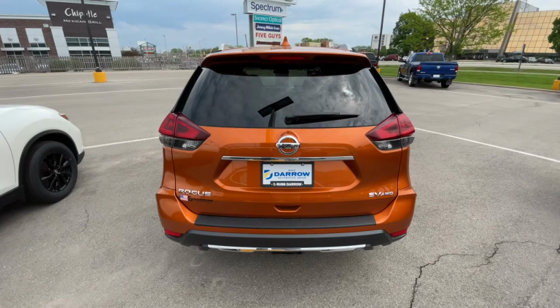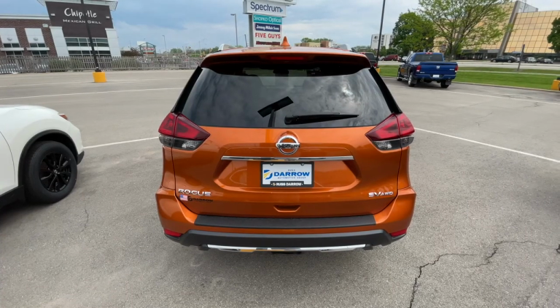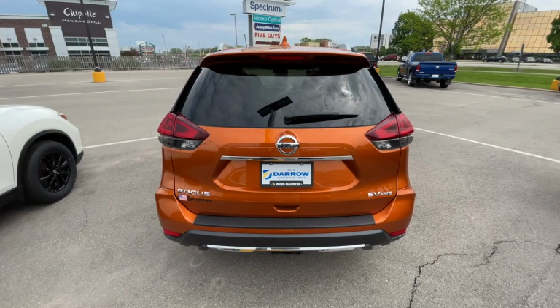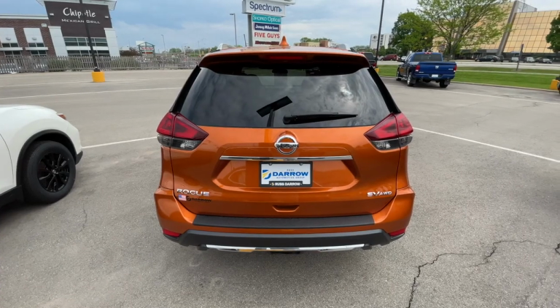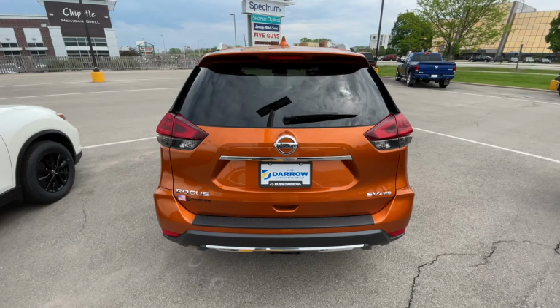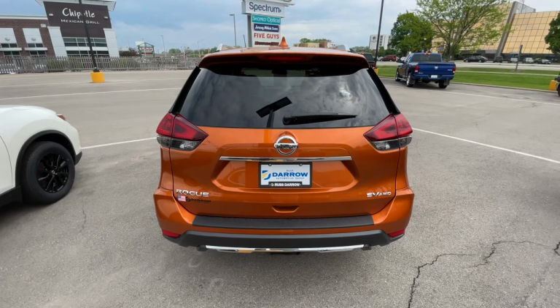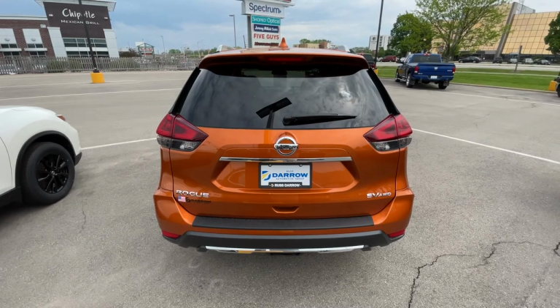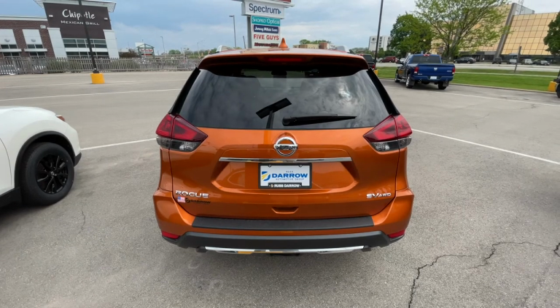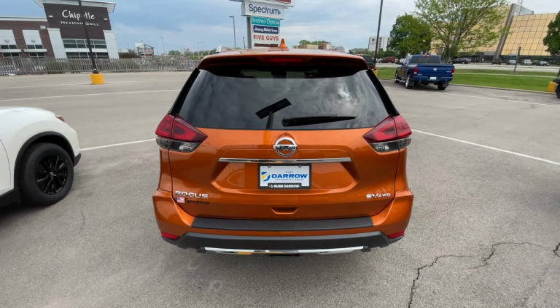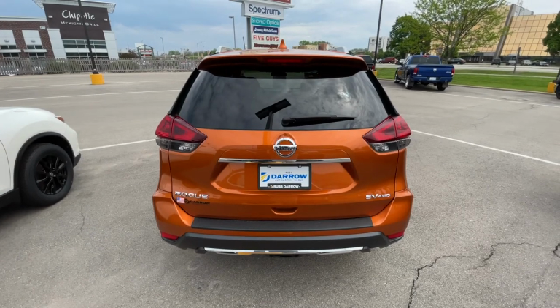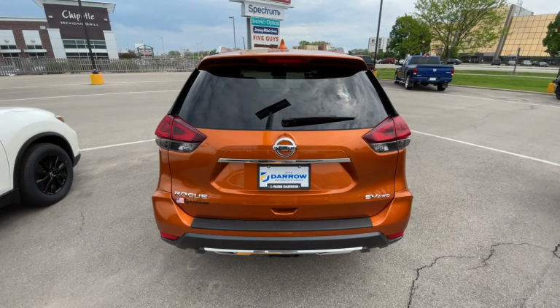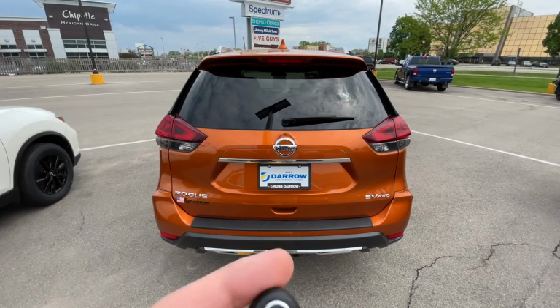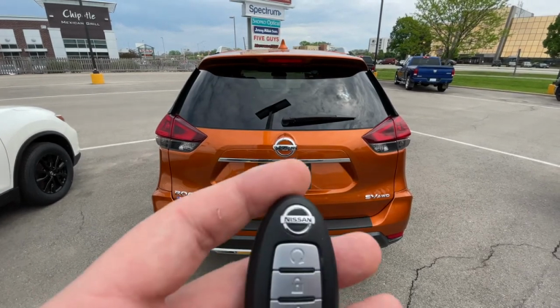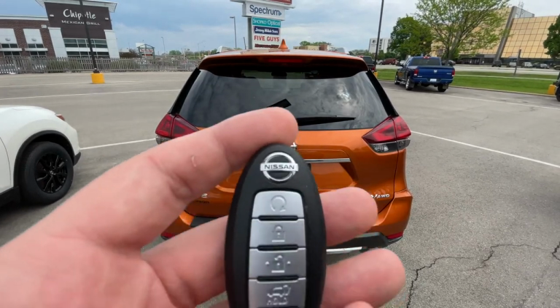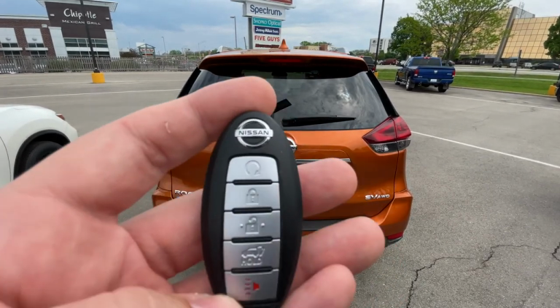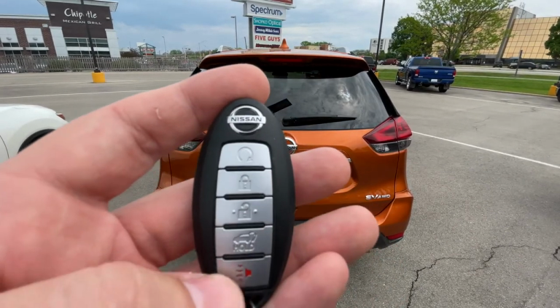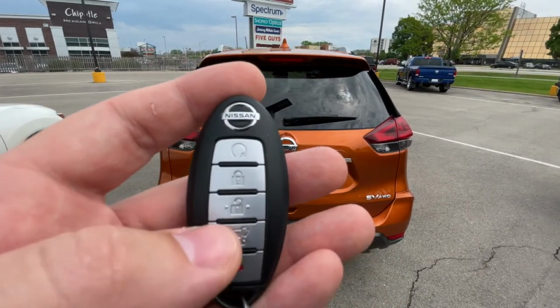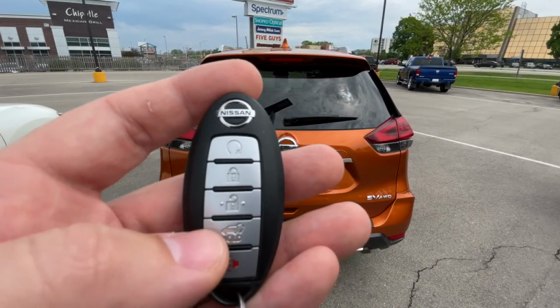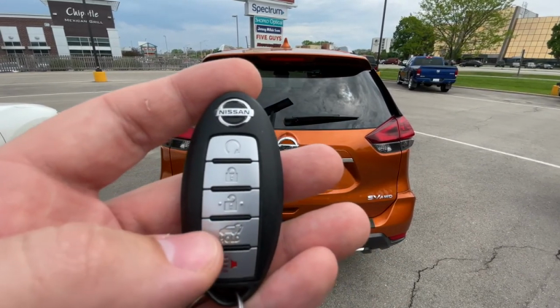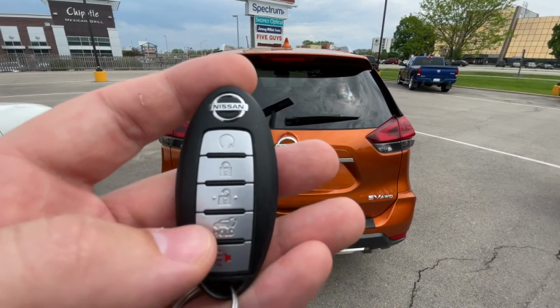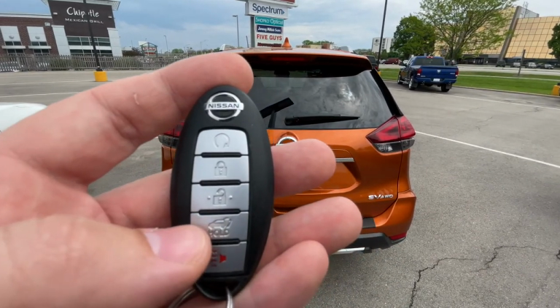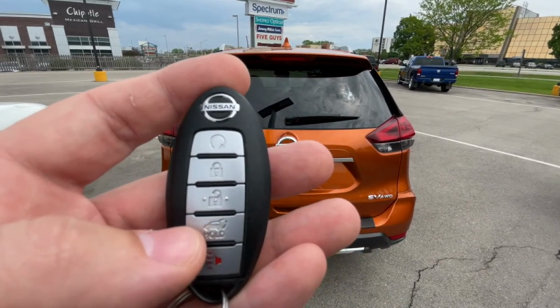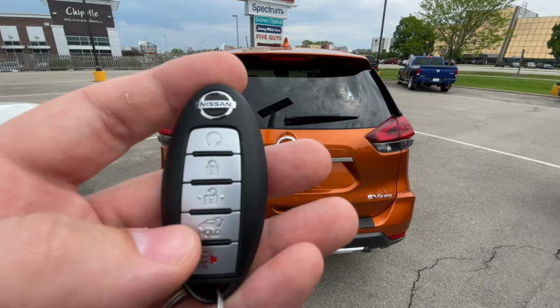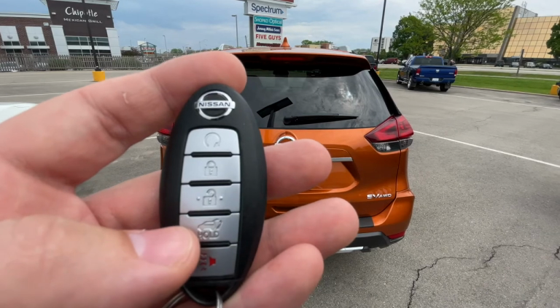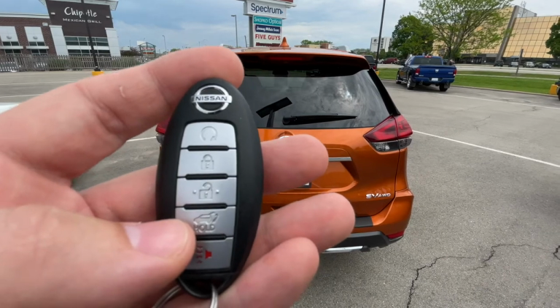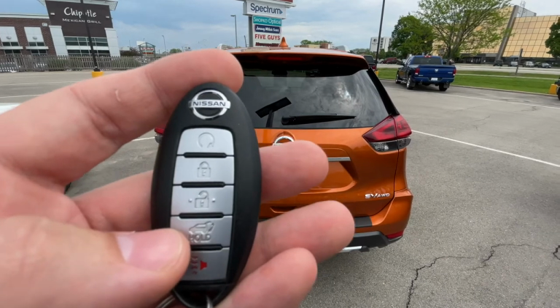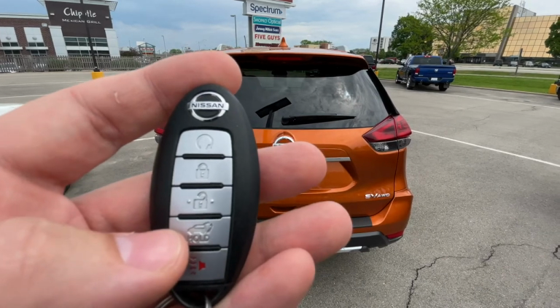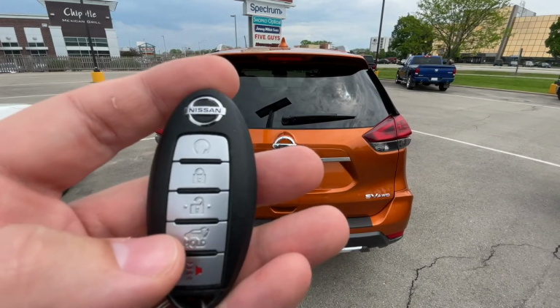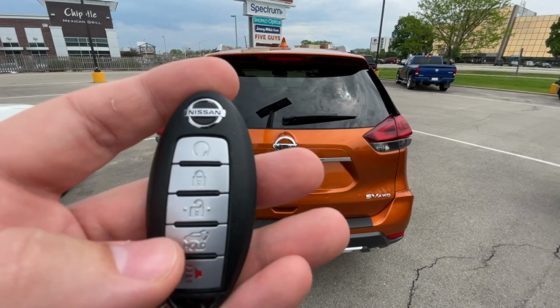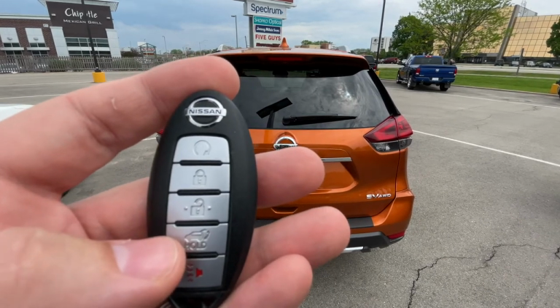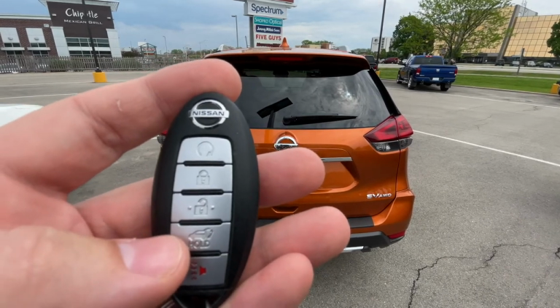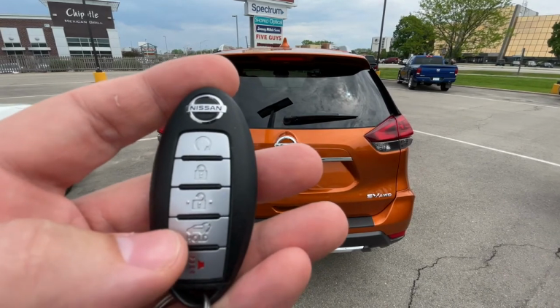Of course, there's always a corresponding power liftgate button on the remote fob as well. All you have to do is press that button for two seconds and it will also either open or close.